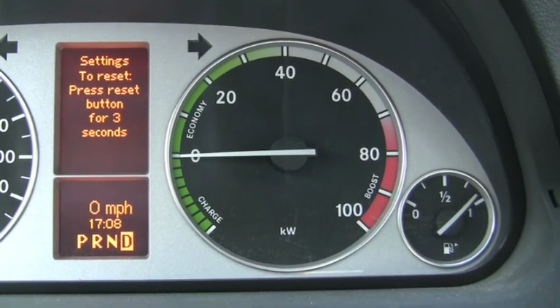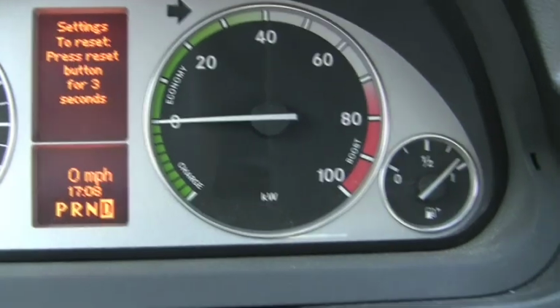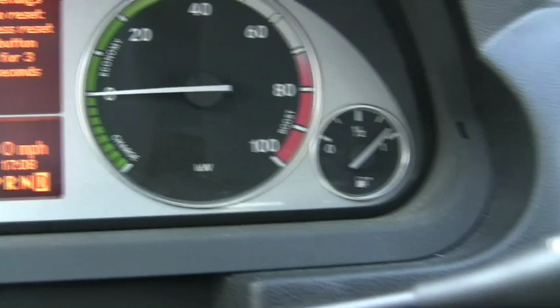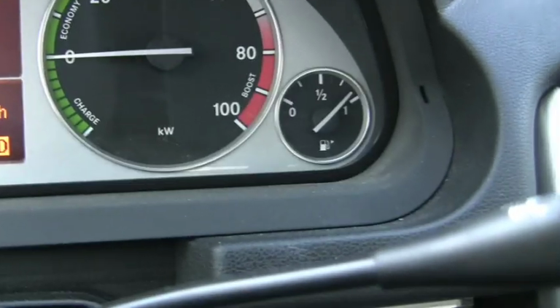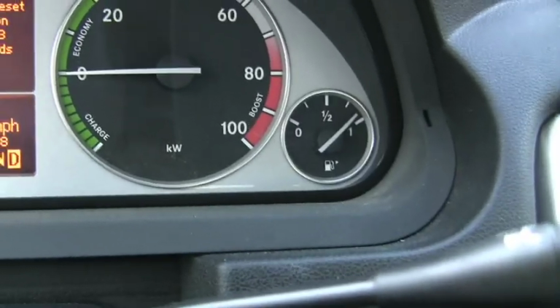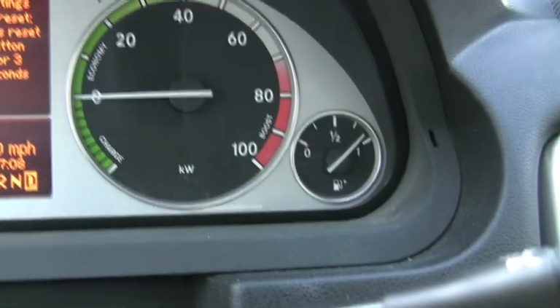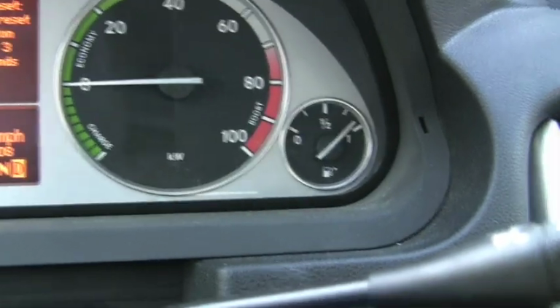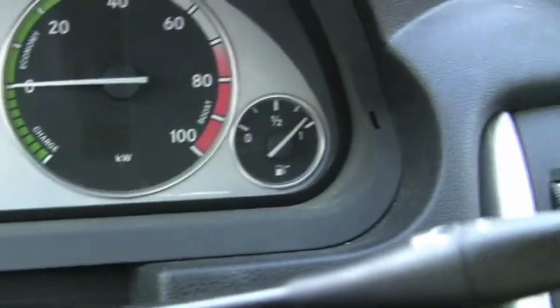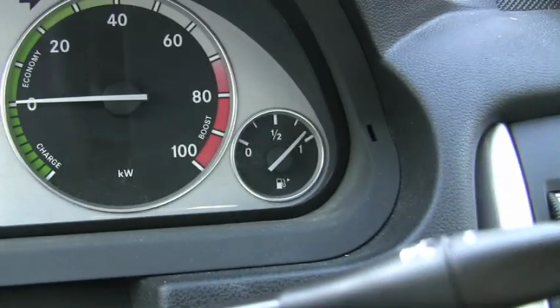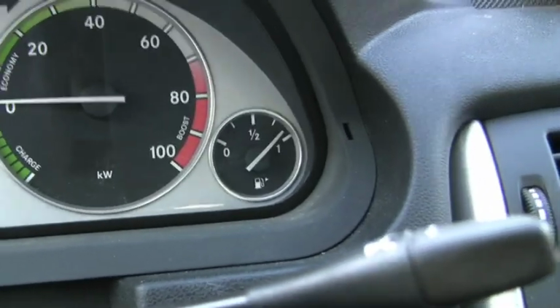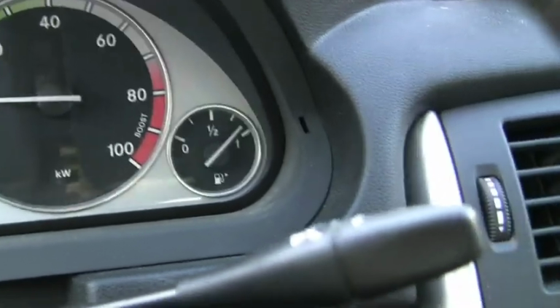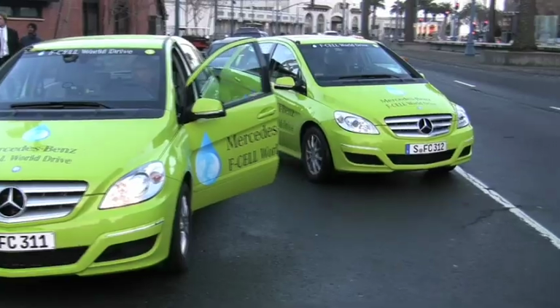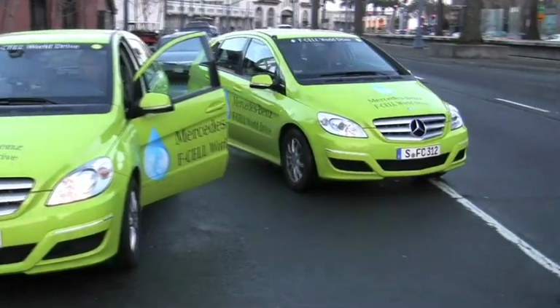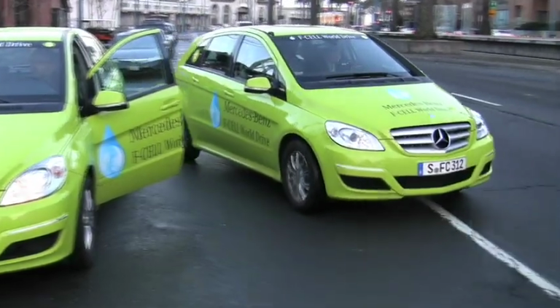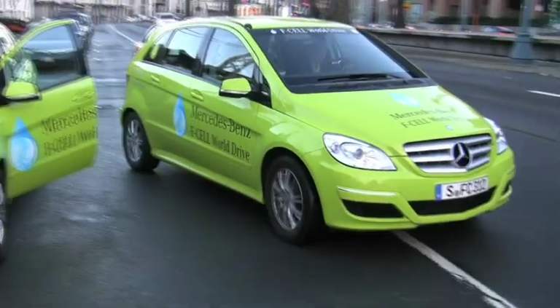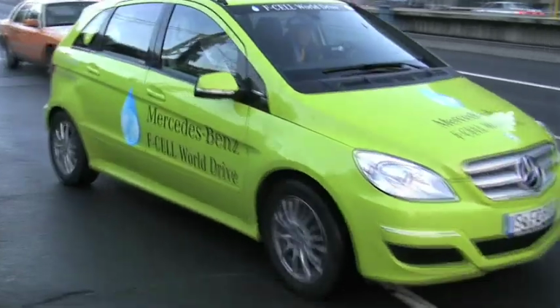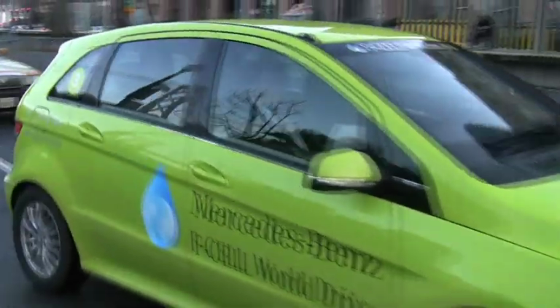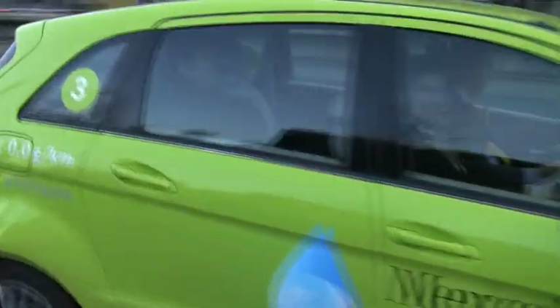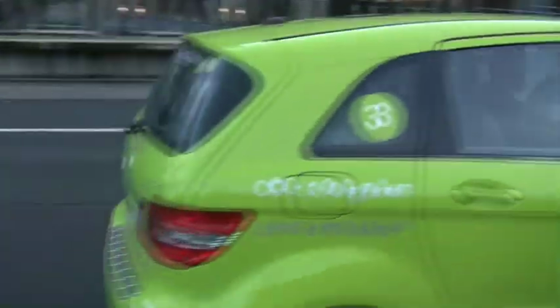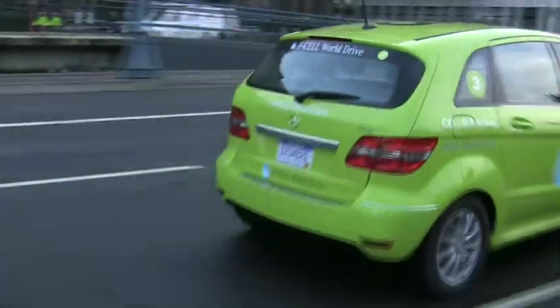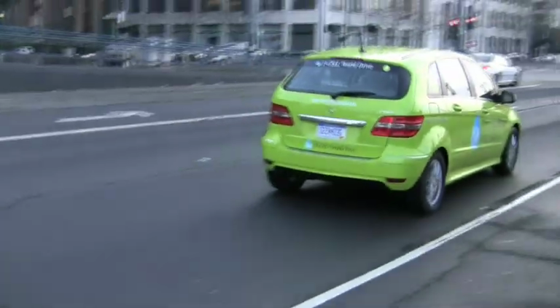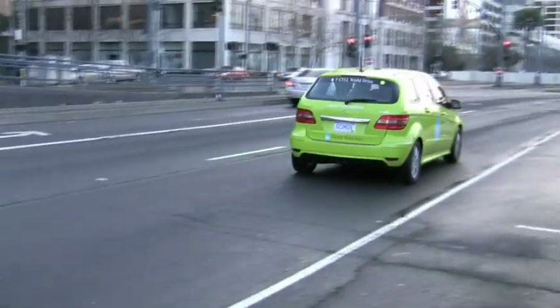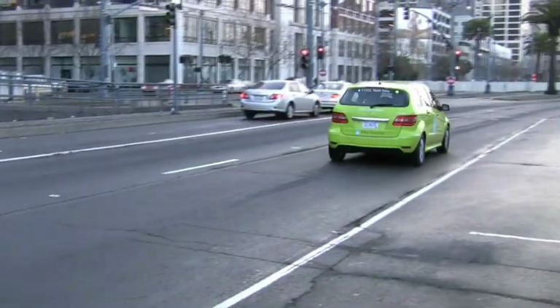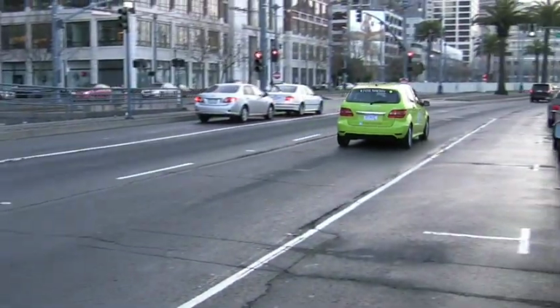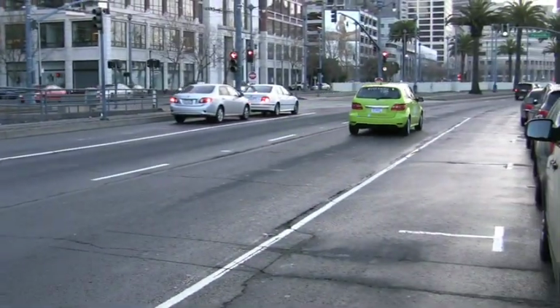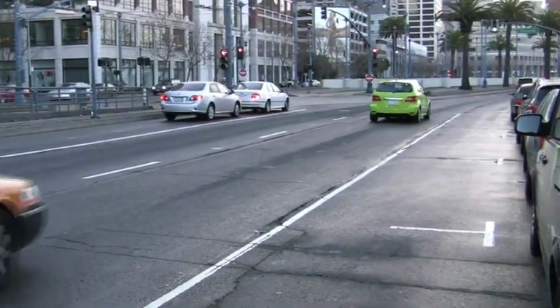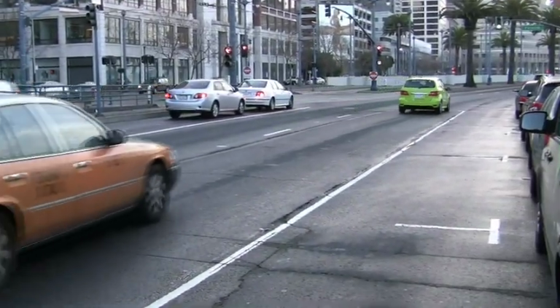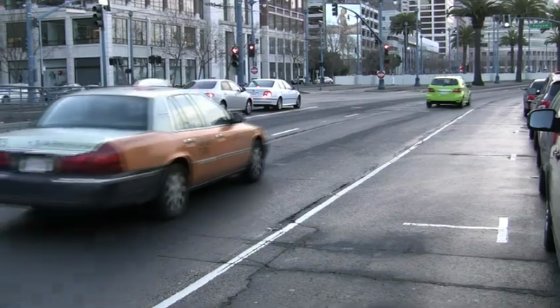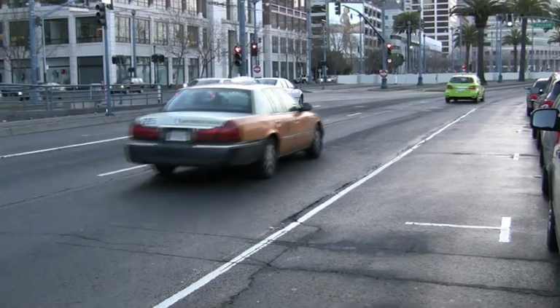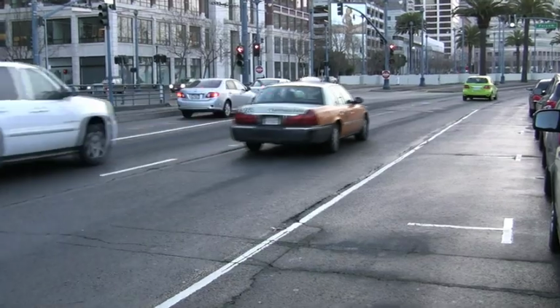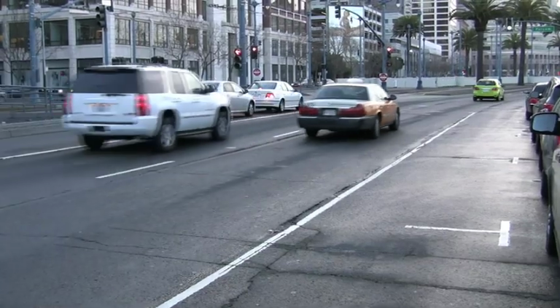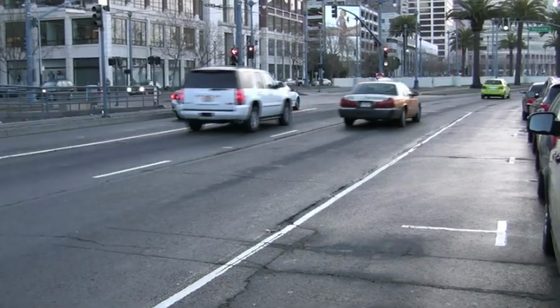And you can see there is actual gasoline as well. We're close to a full tank. And the car has a very interesting whine about it, so it kind of whispers your way forward rather than the typical American growl of a big engine.